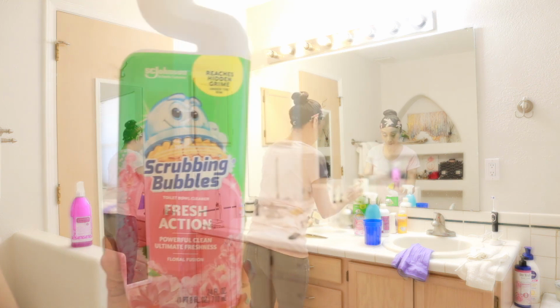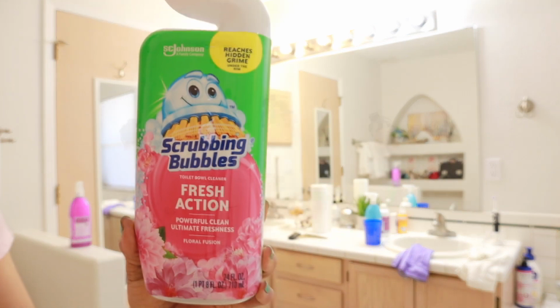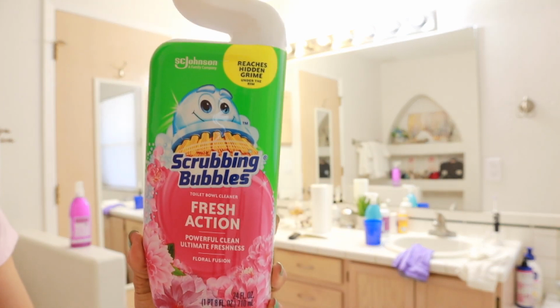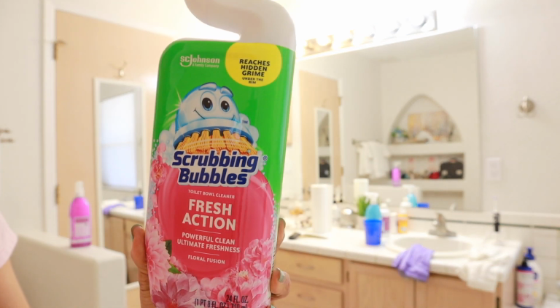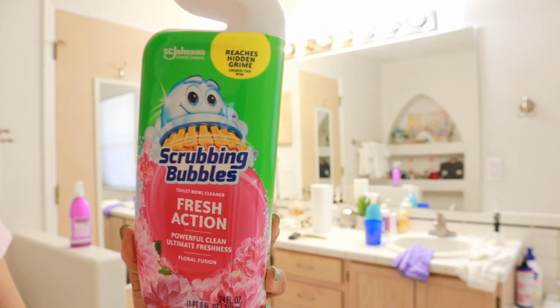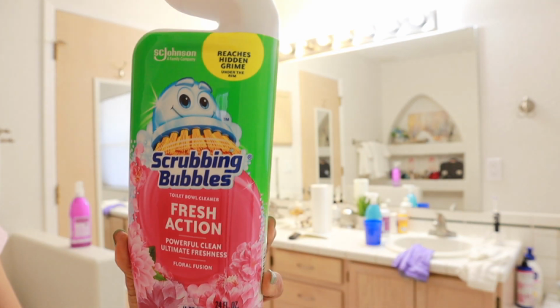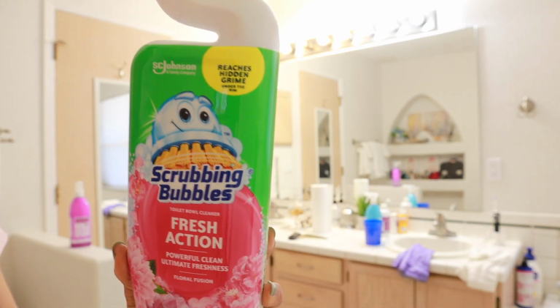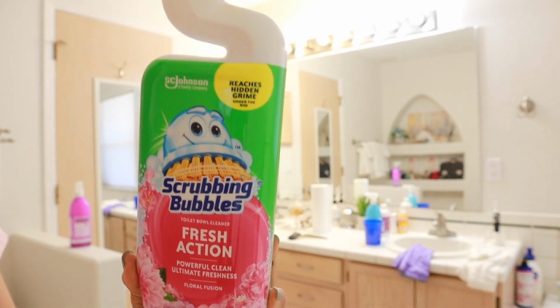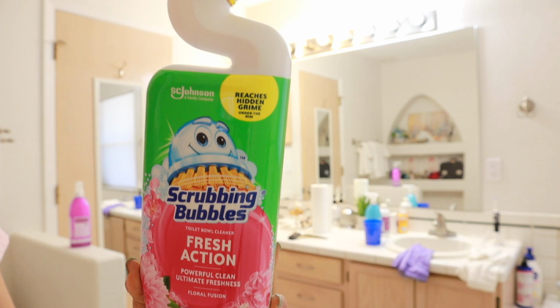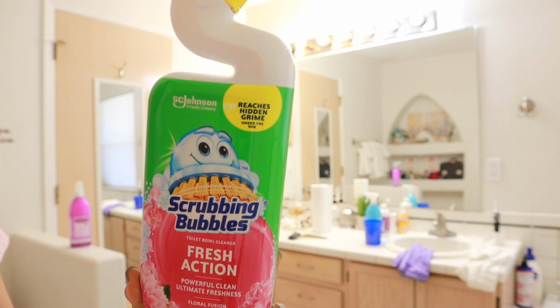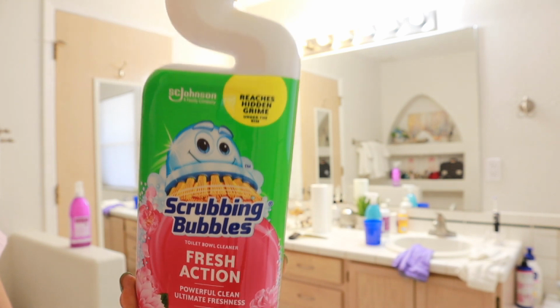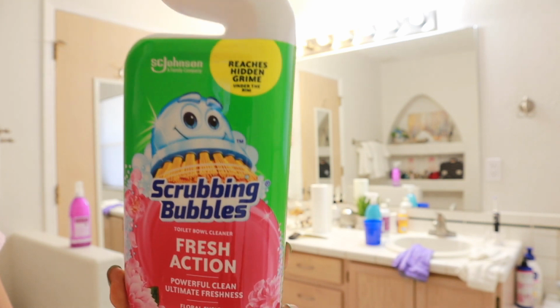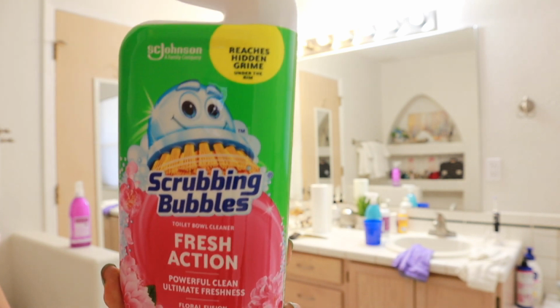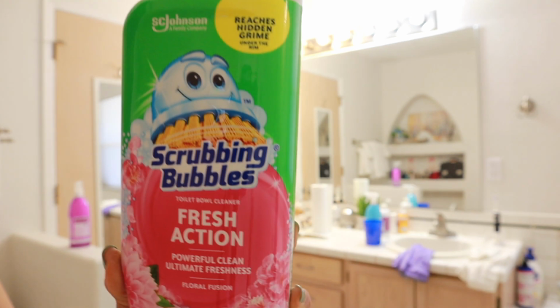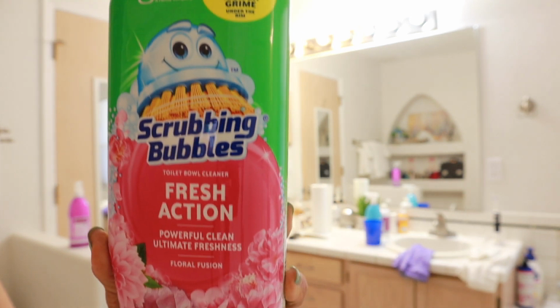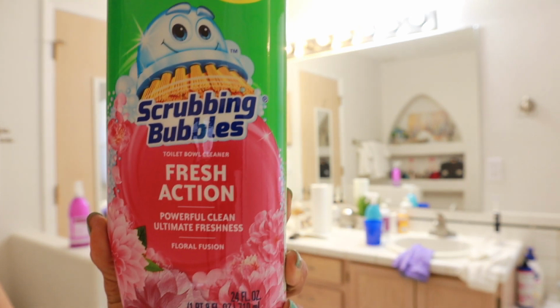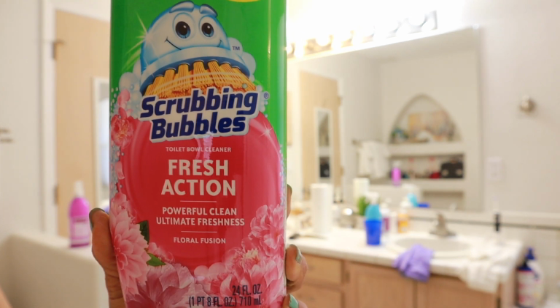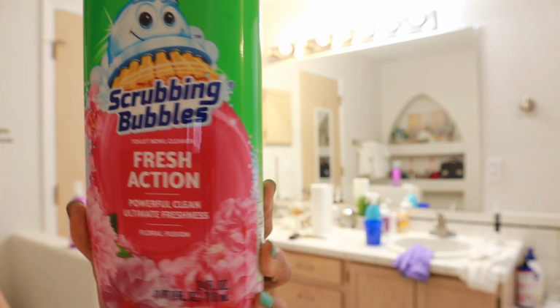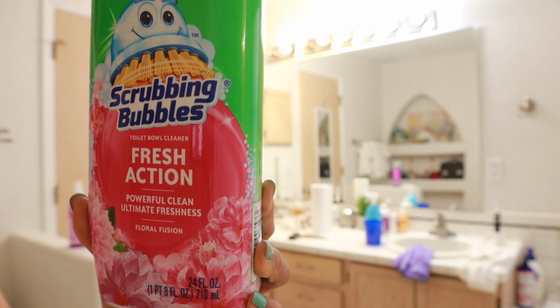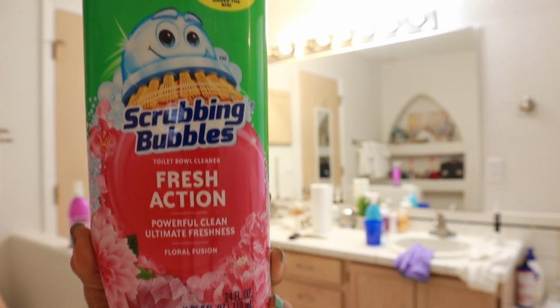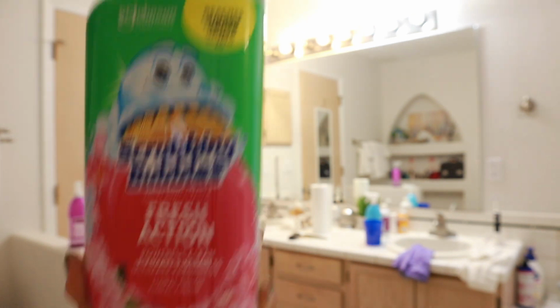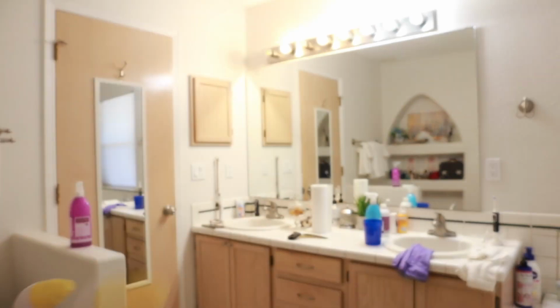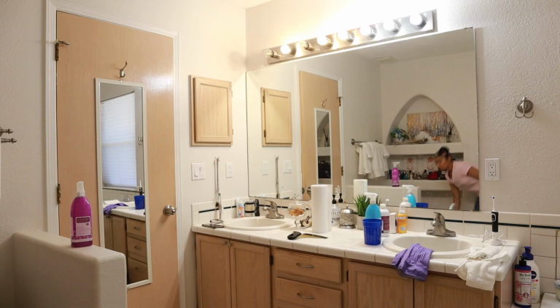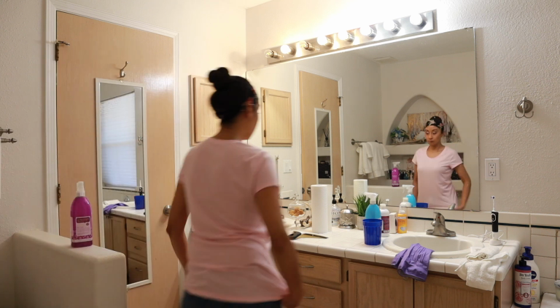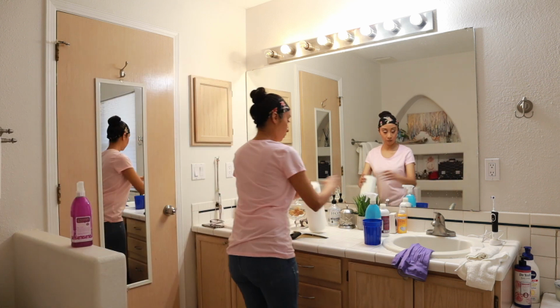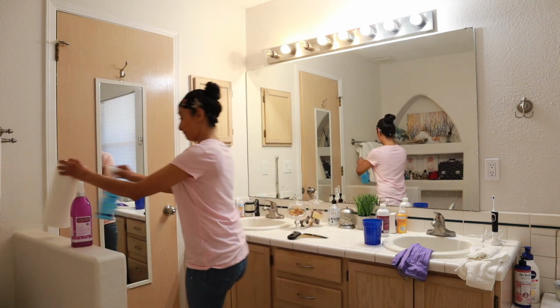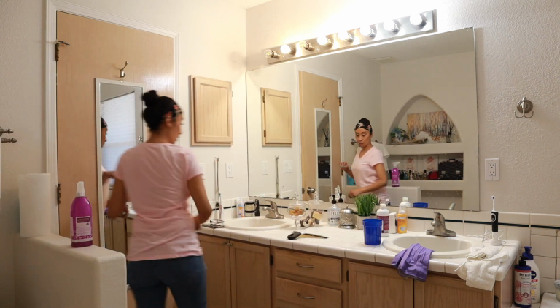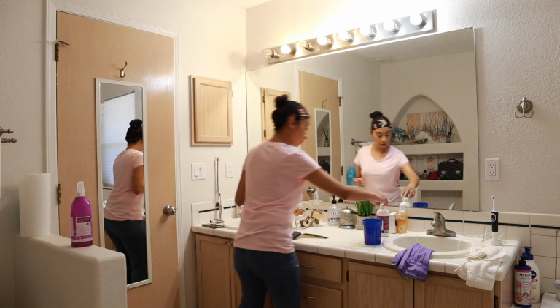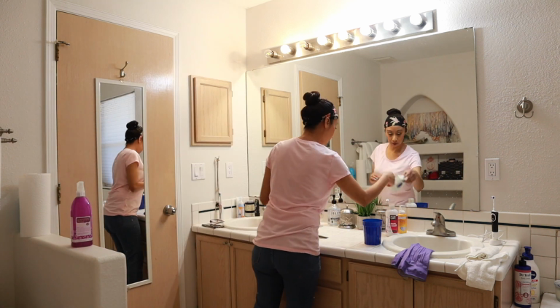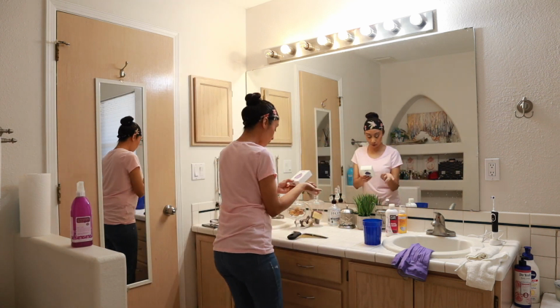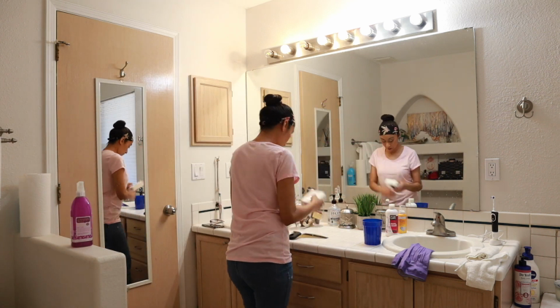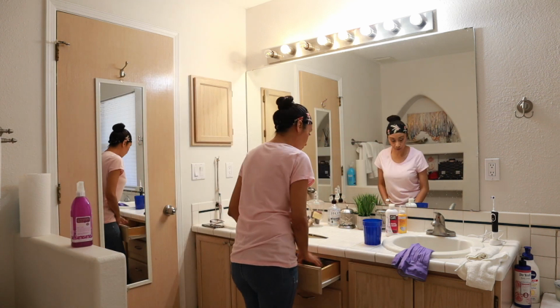I picked up the Scrubbing Bubbles toilet bowl cleaner because the Method anti-bac toilet bowl cleaner was out of stock, so I decided to give this one a try.